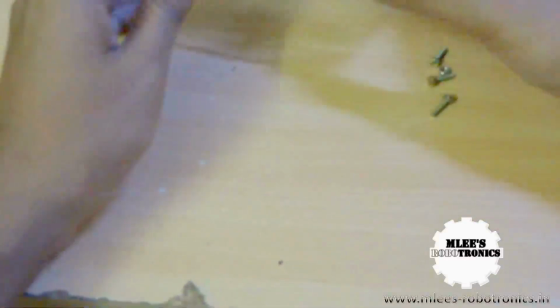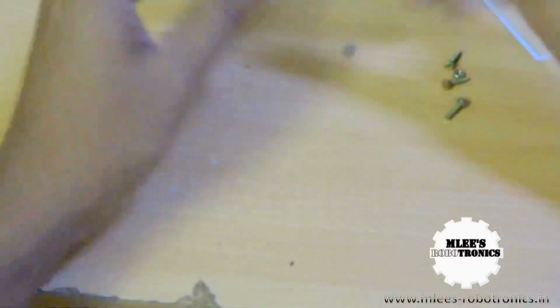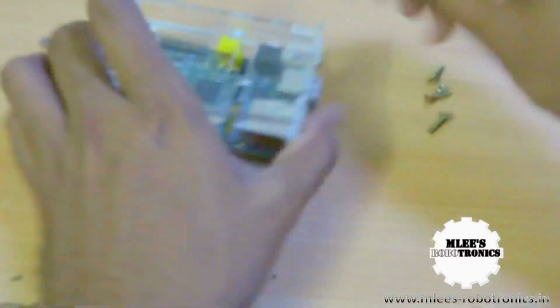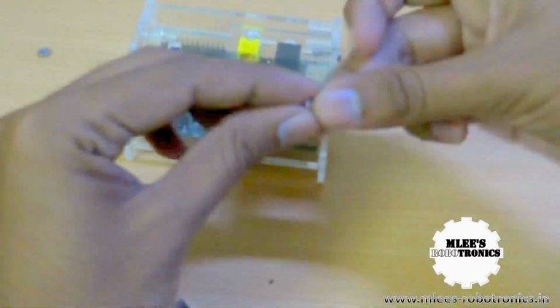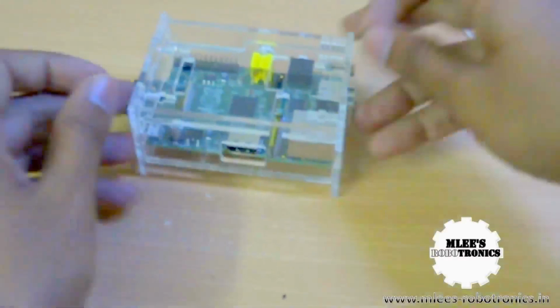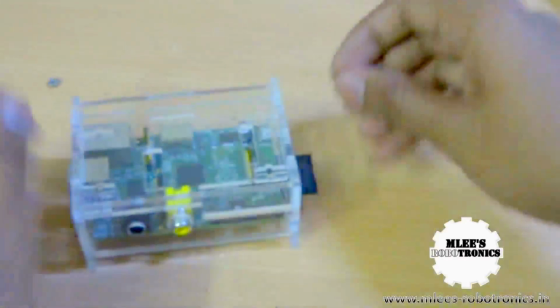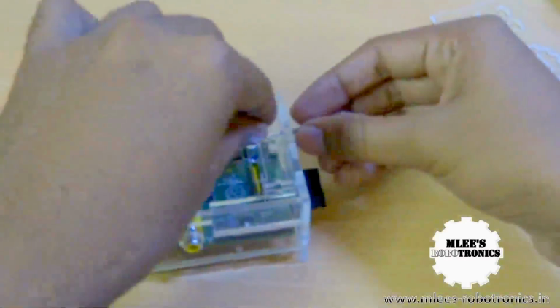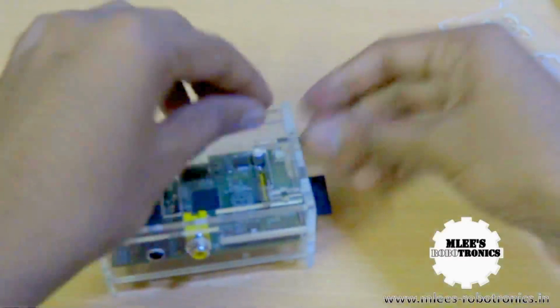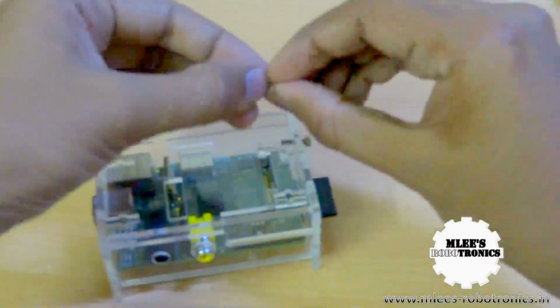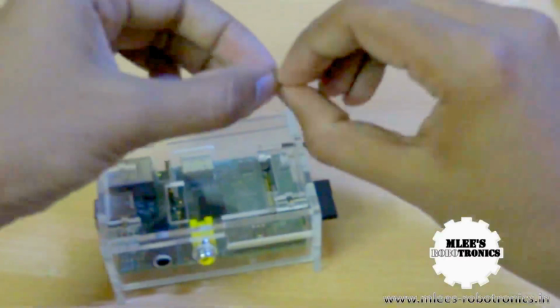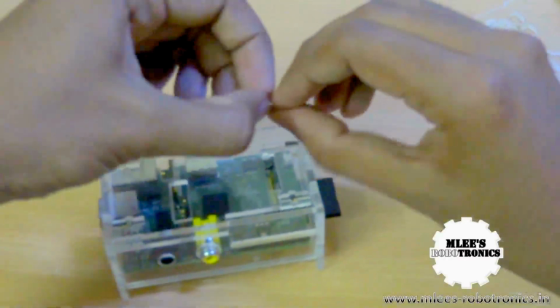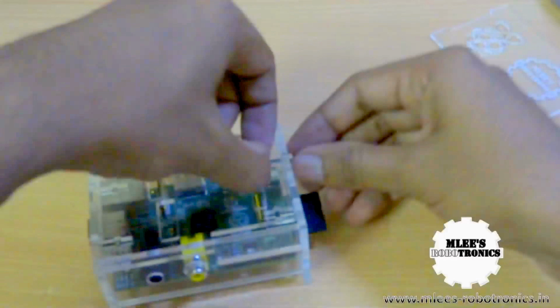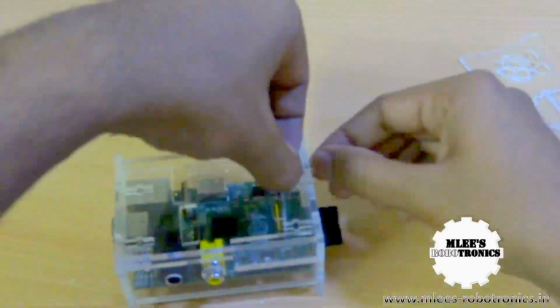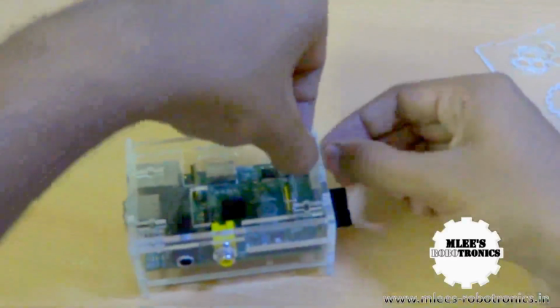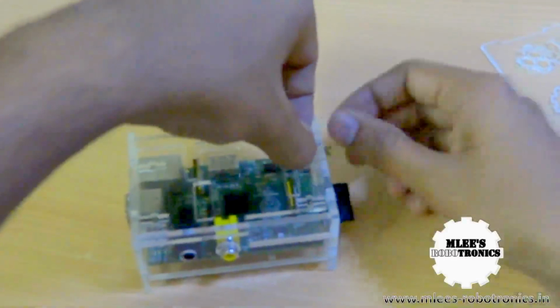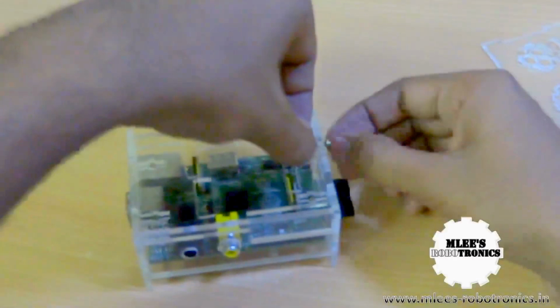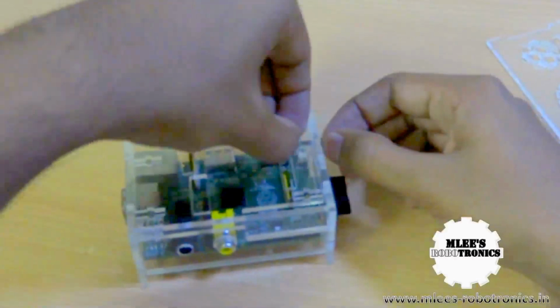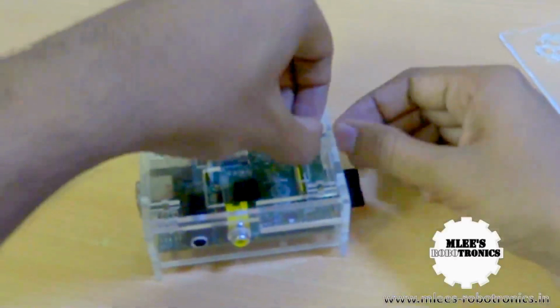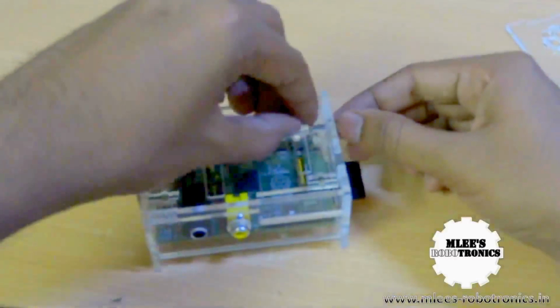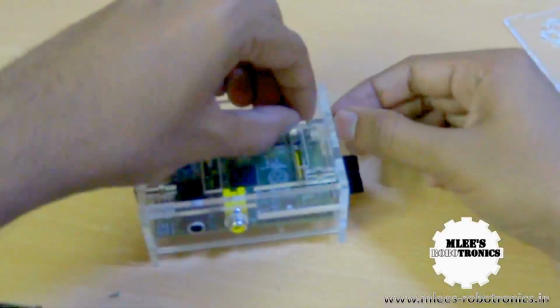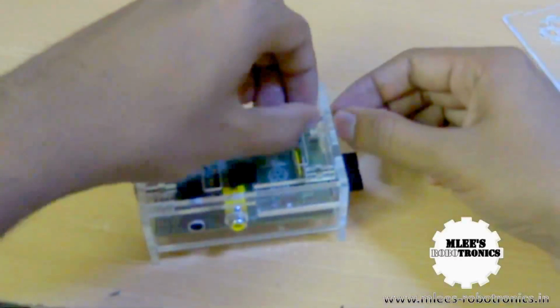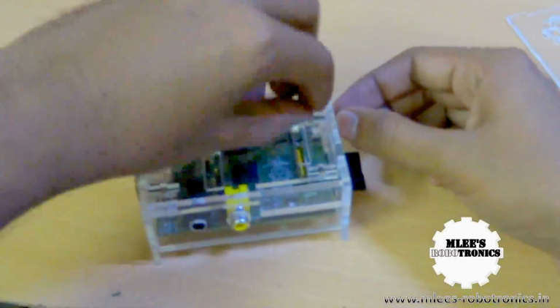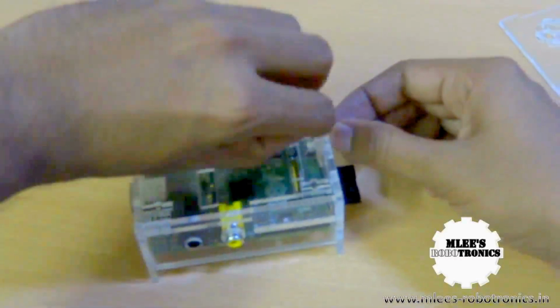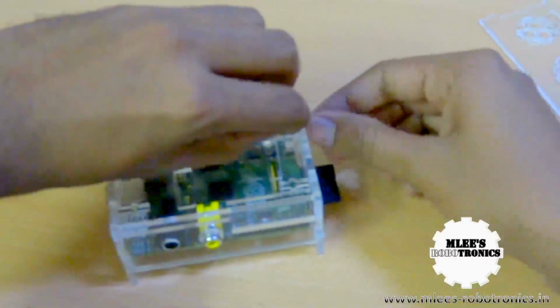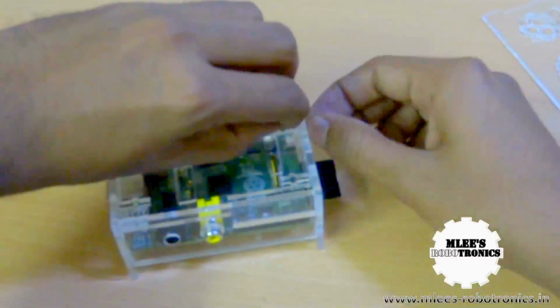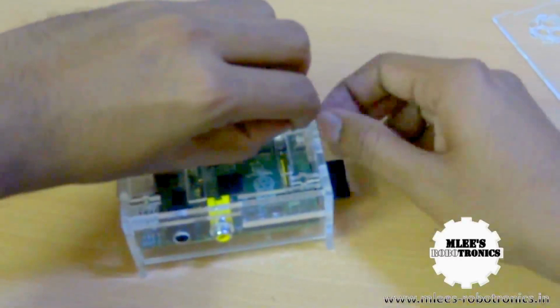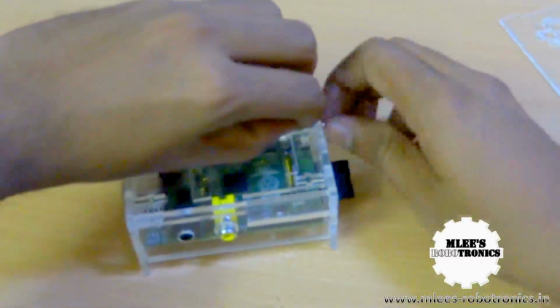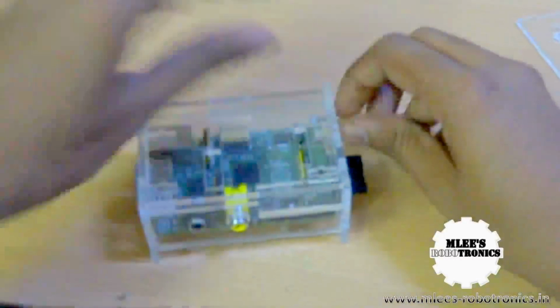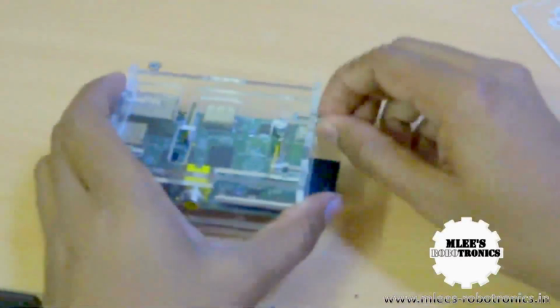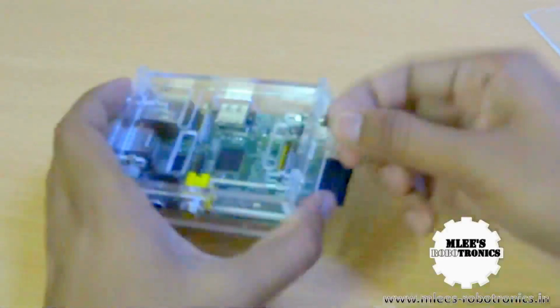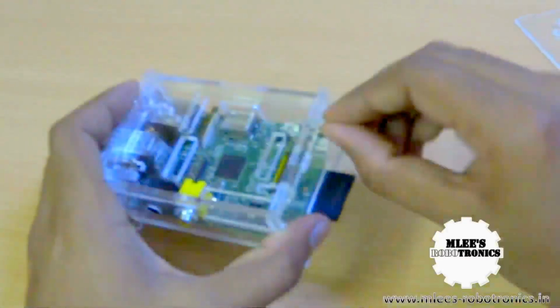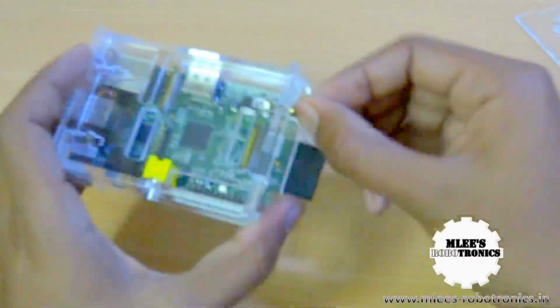That holds the case really tight now. You can just go around and apply your — okay, so I got the bolt out of this portion, so diagonally I'll place the next screw and put the nut on the bolt.